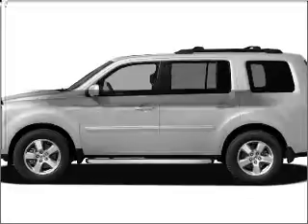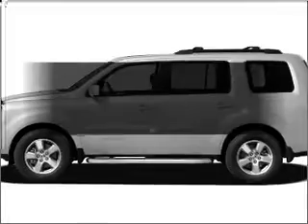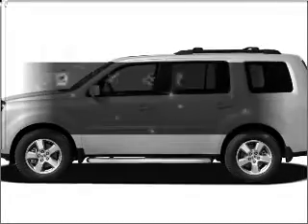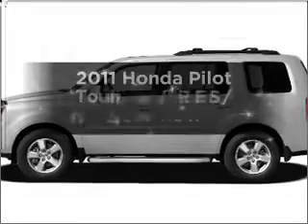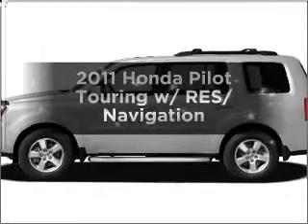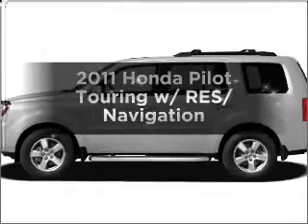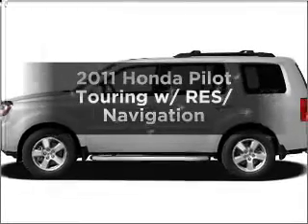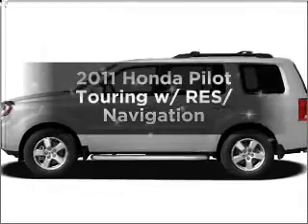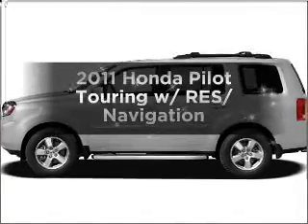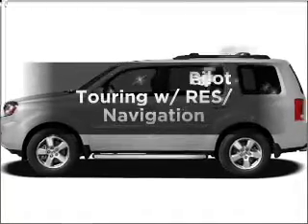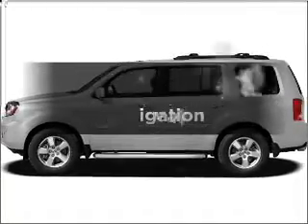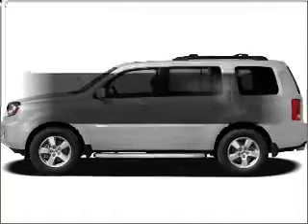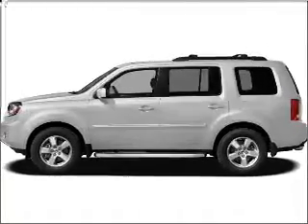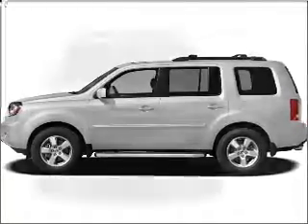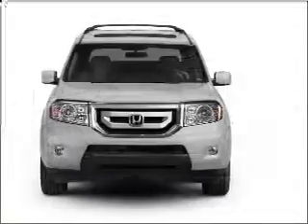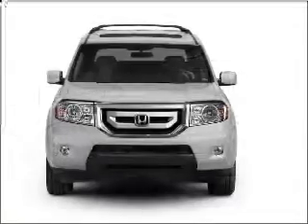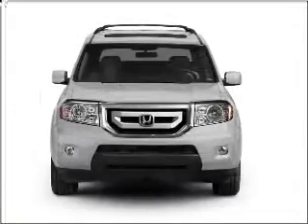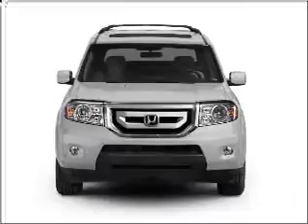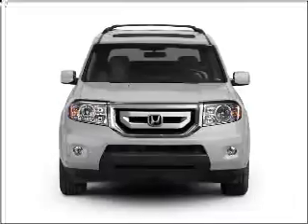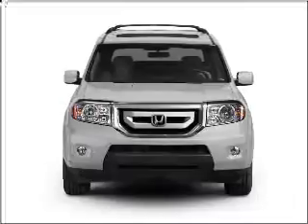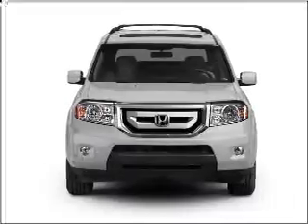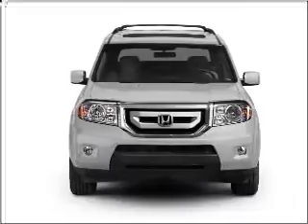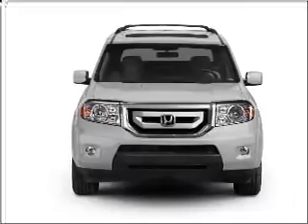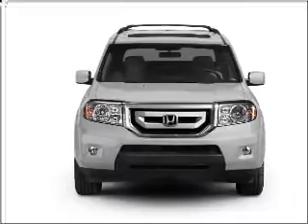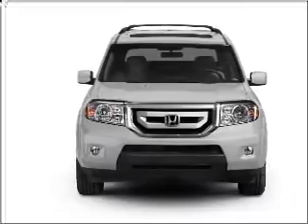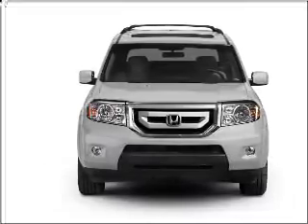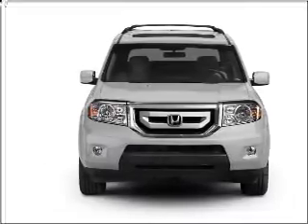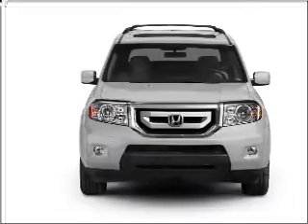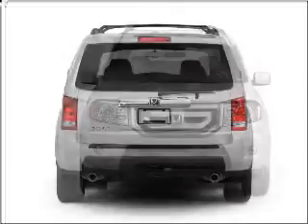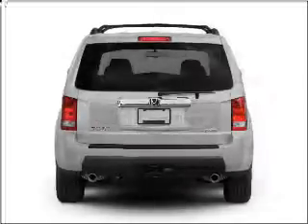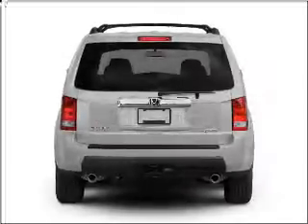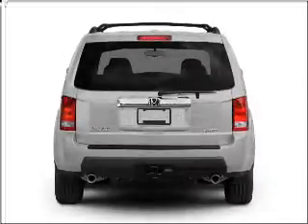Check out this 2011 Honda Pilot. This is the set of wheels you've been looking for, with a reliable 6-cylinder engine that responds smoothly to its 5-speed automatic transmission.